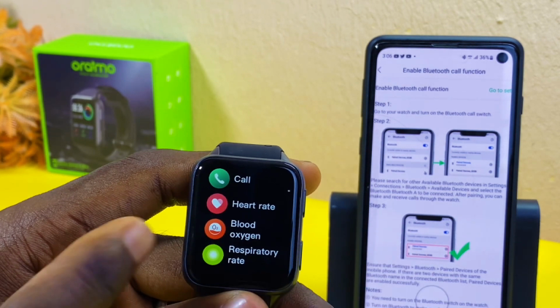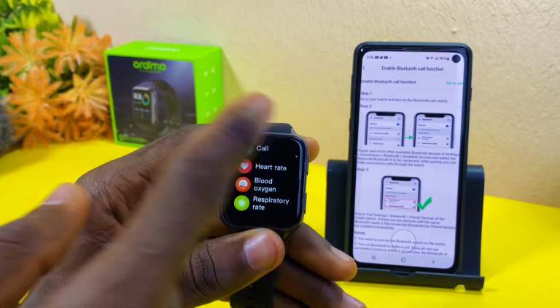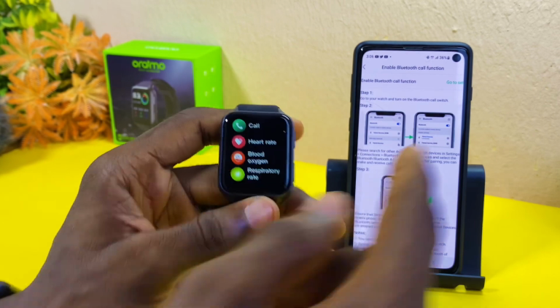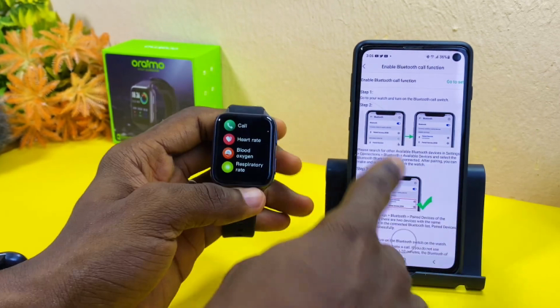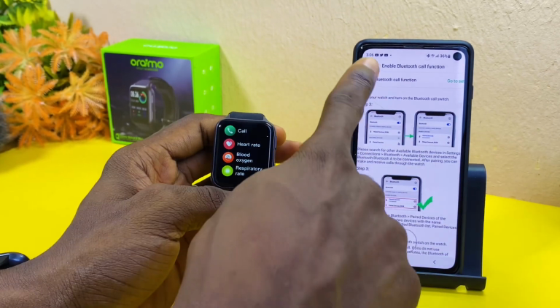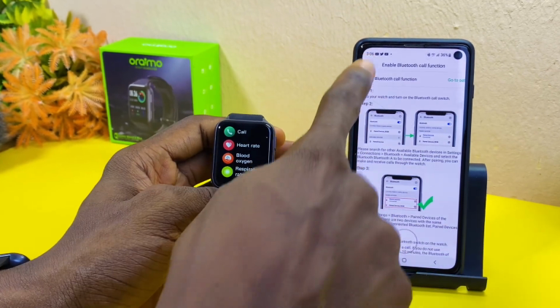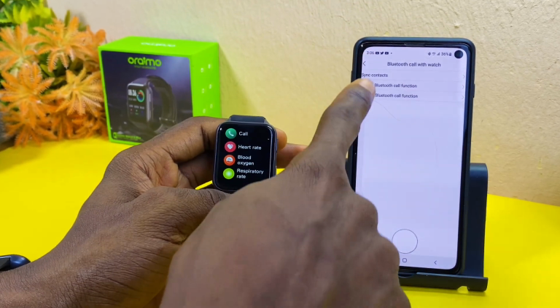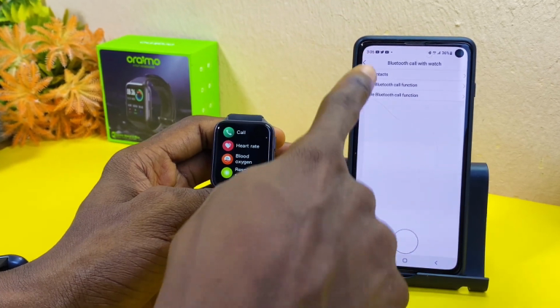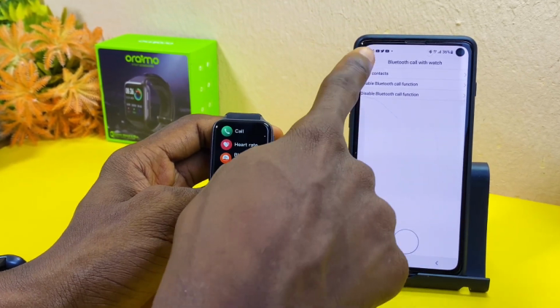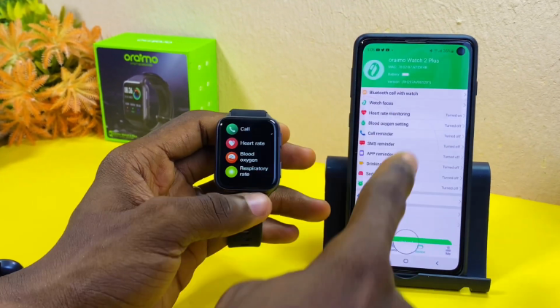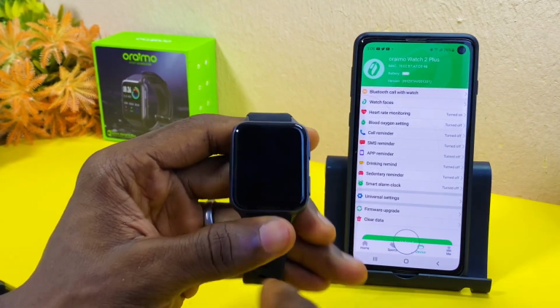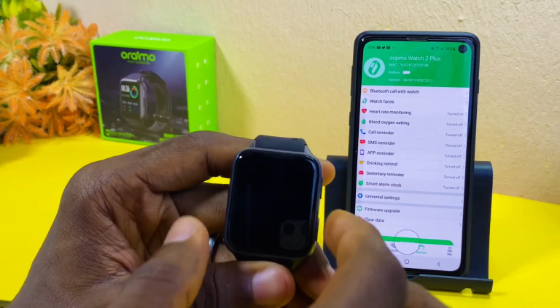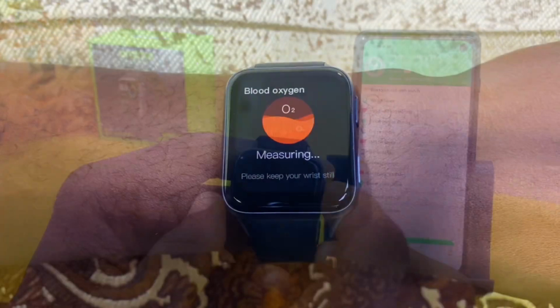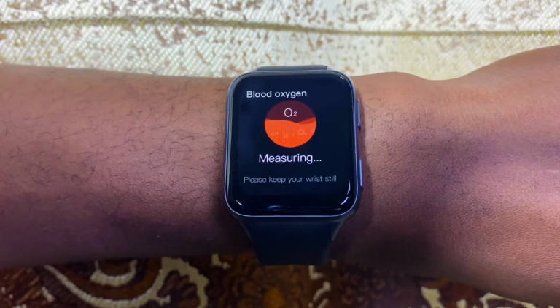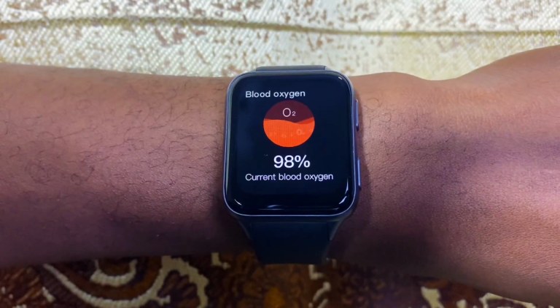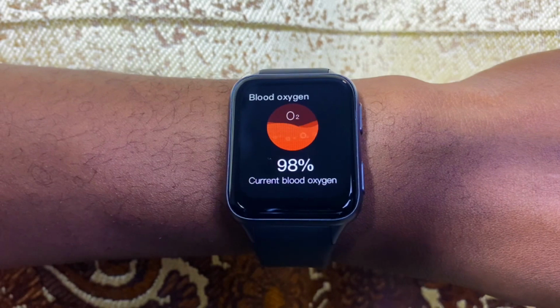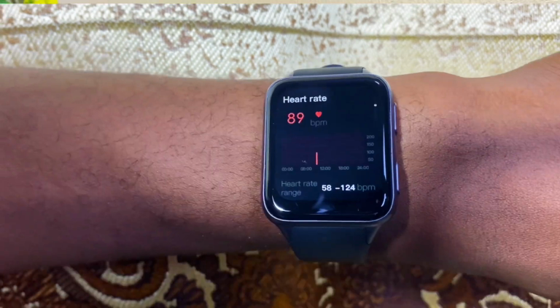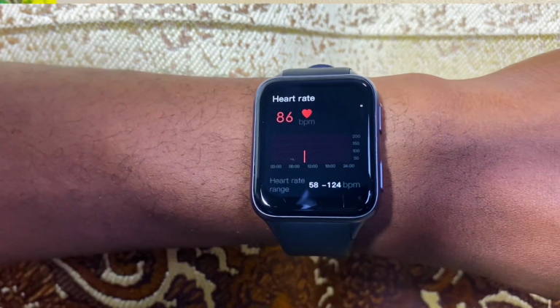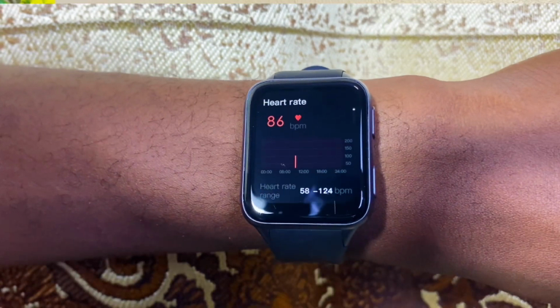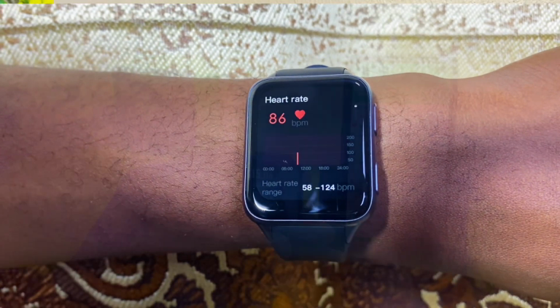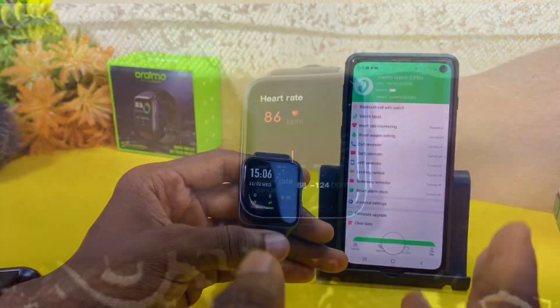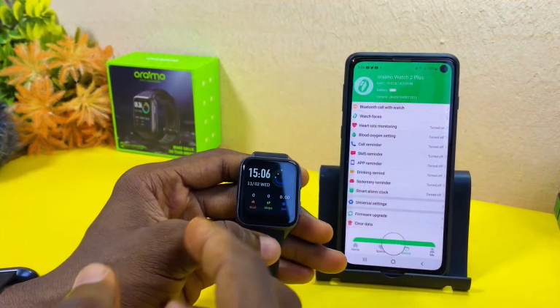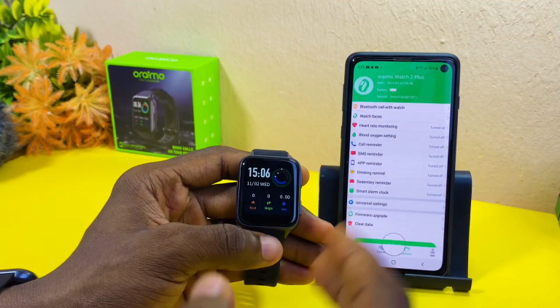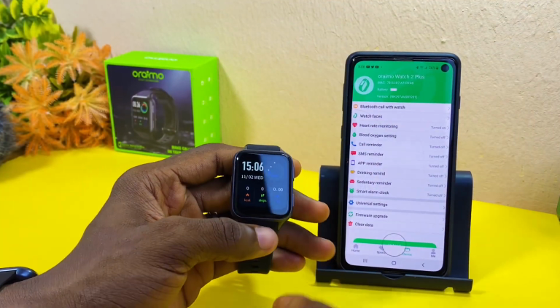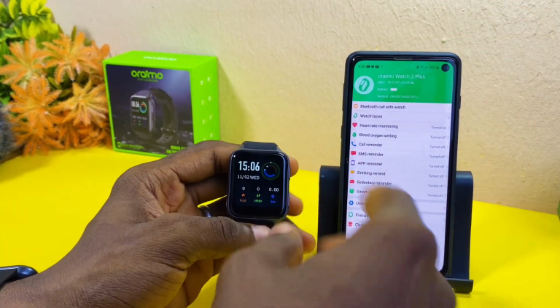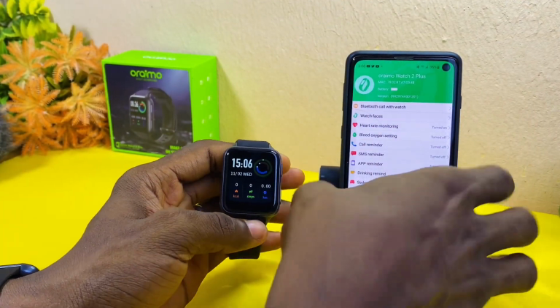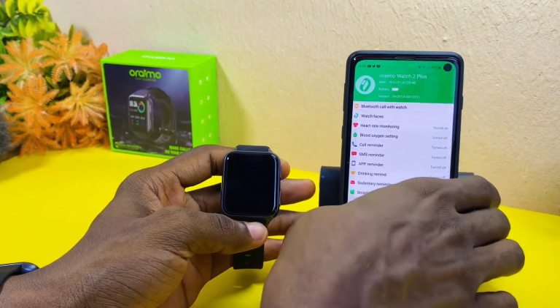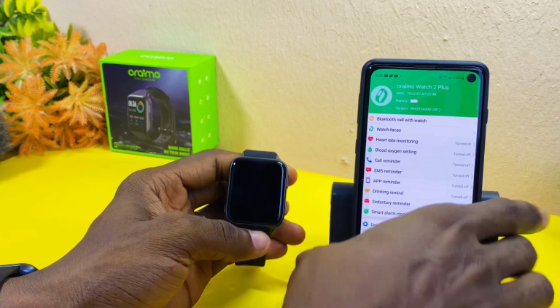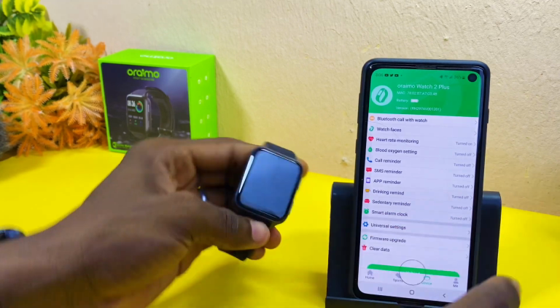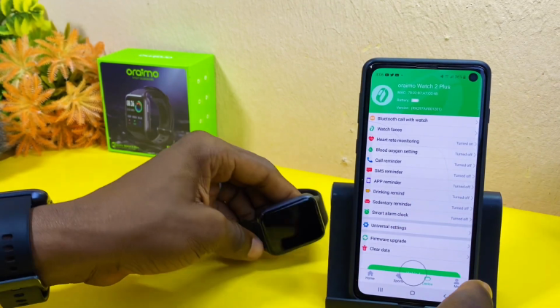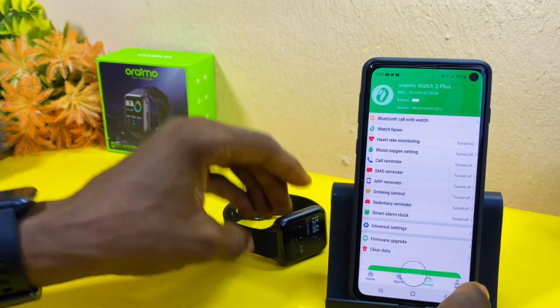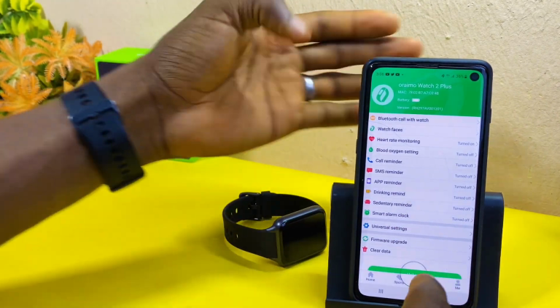Other features are available too, like blood oxygen and heart rate monitoring, call reminder, and SMS reminder. Please turn them on, as well as the app reminder, so that you can receive WhatsApp messages and notifications on your smartwatch.